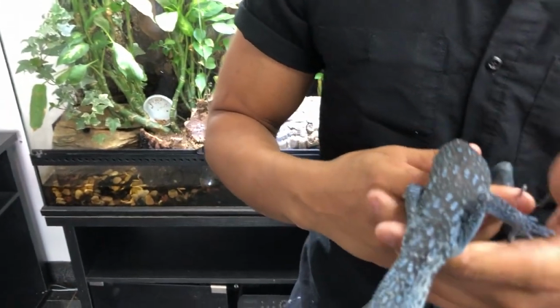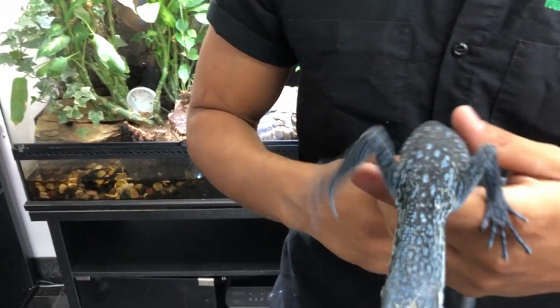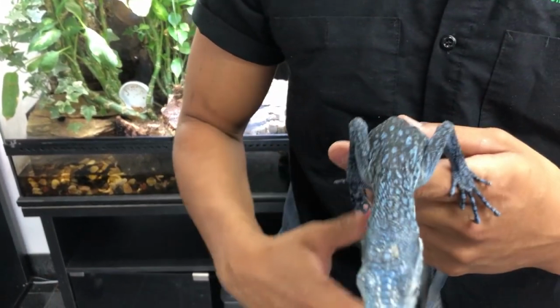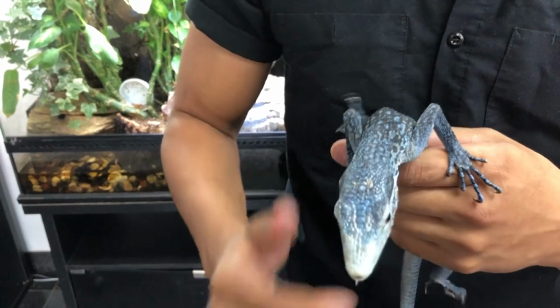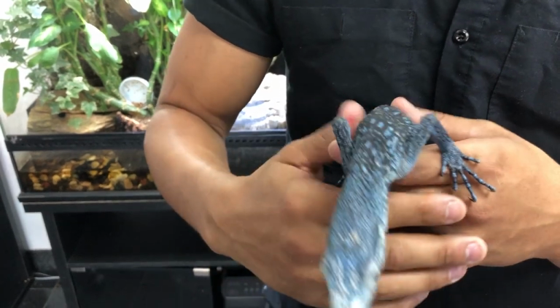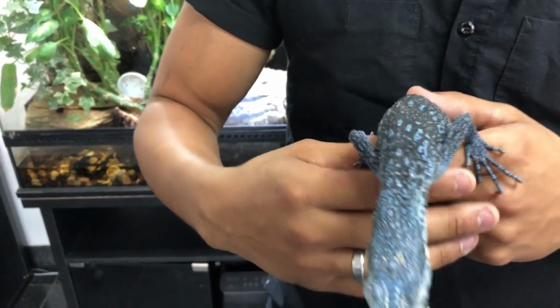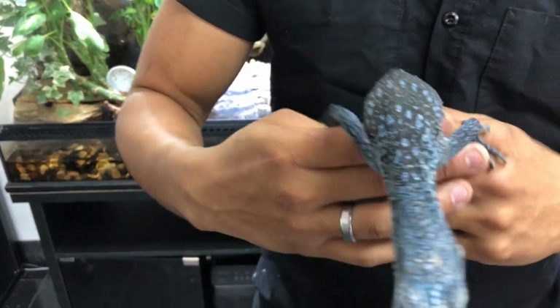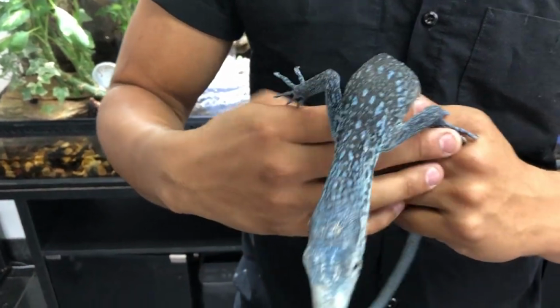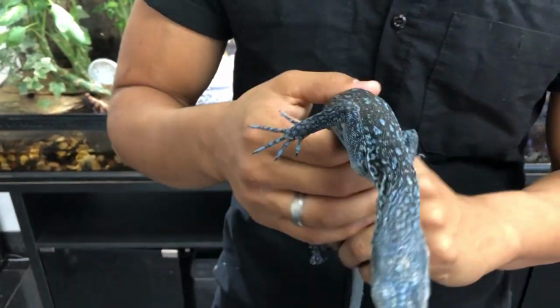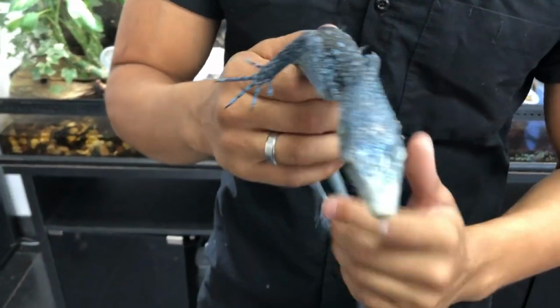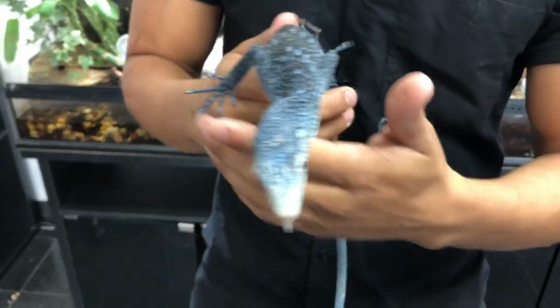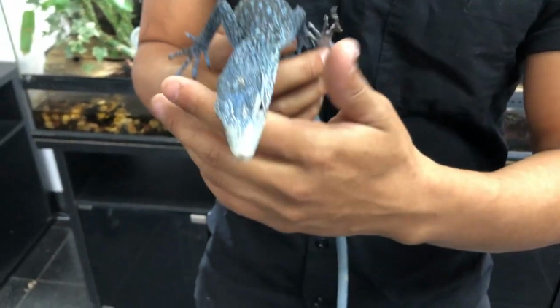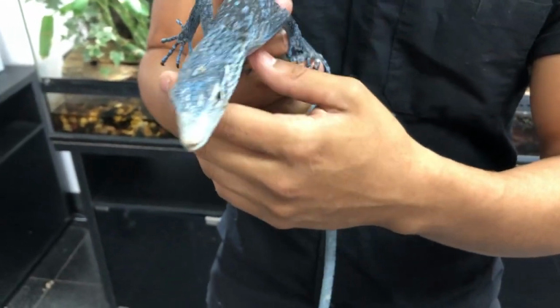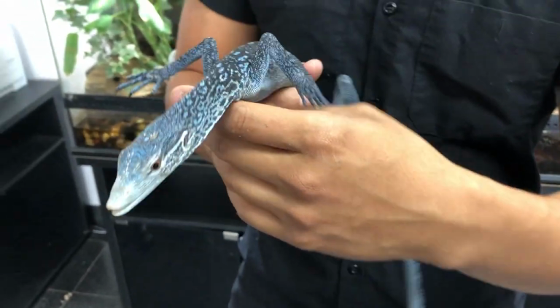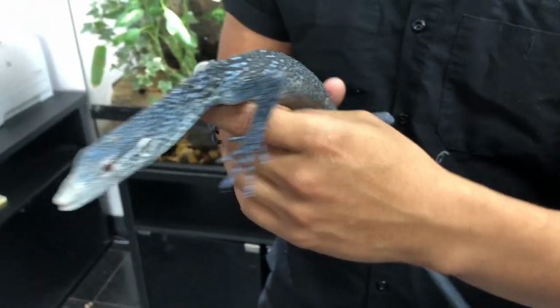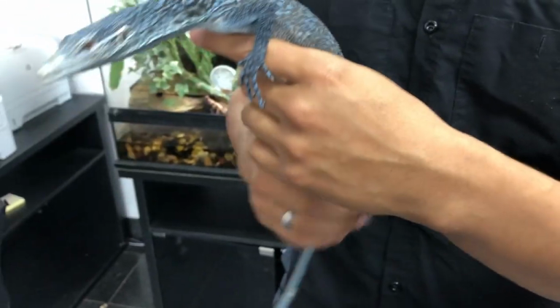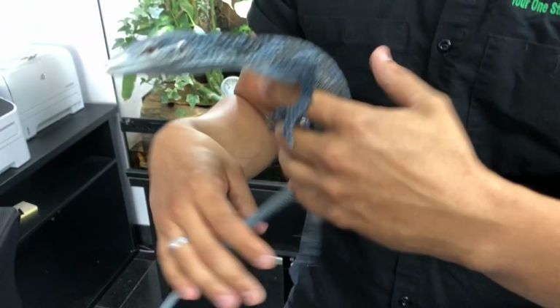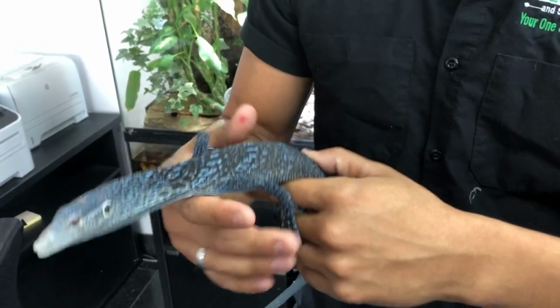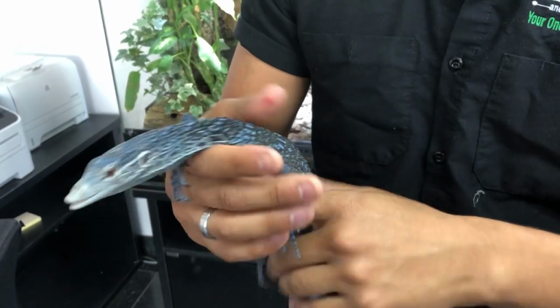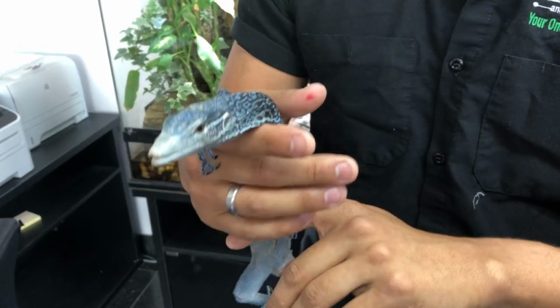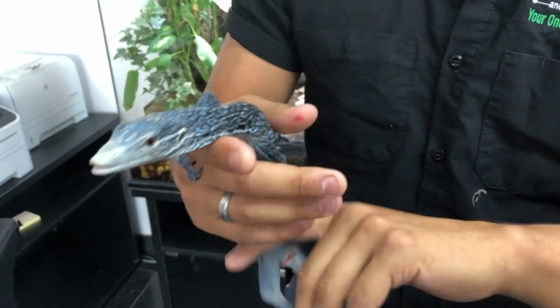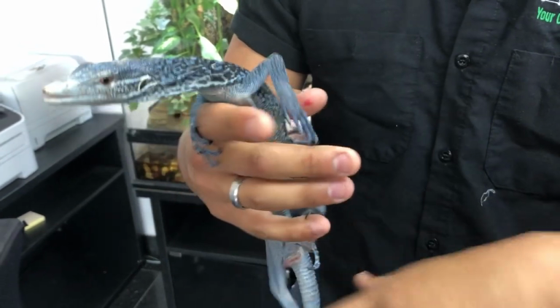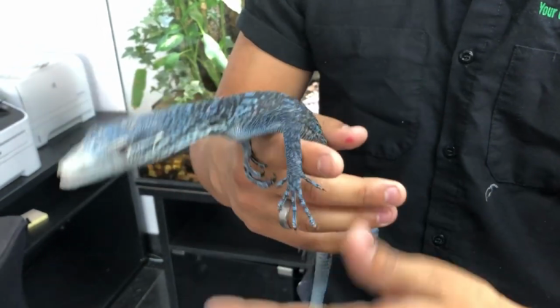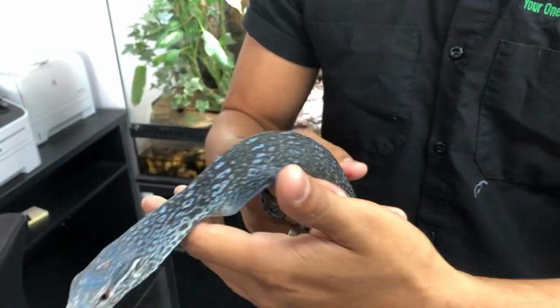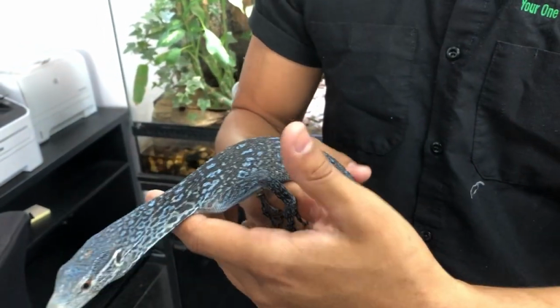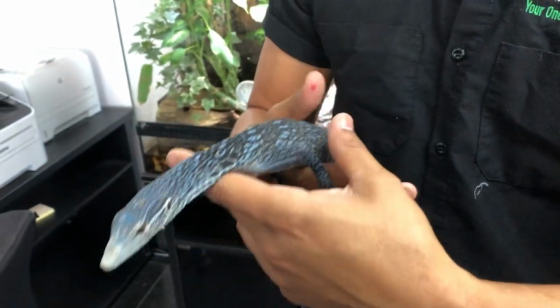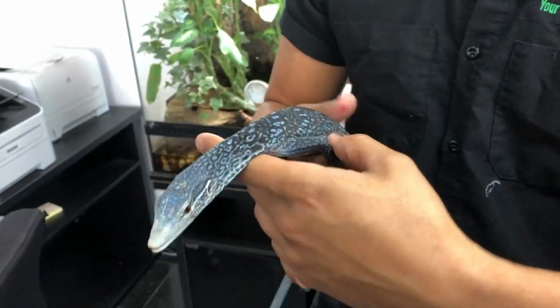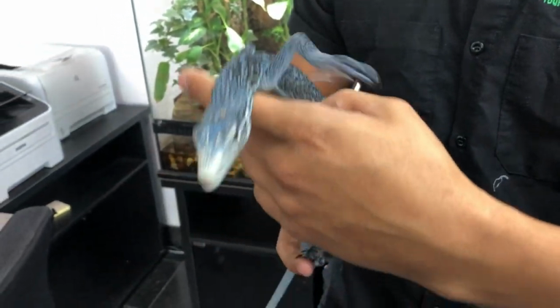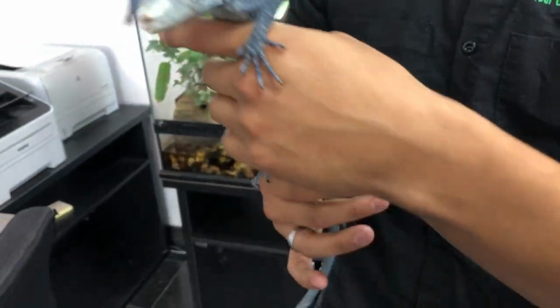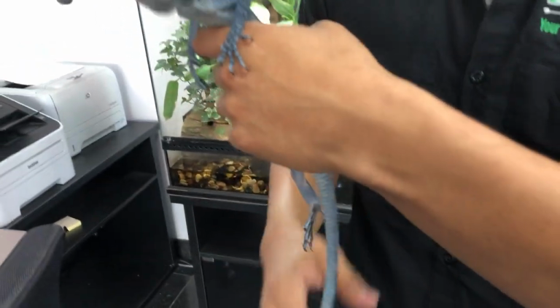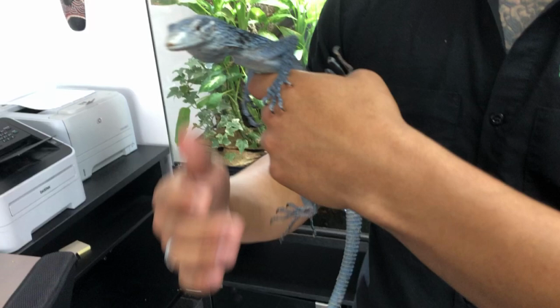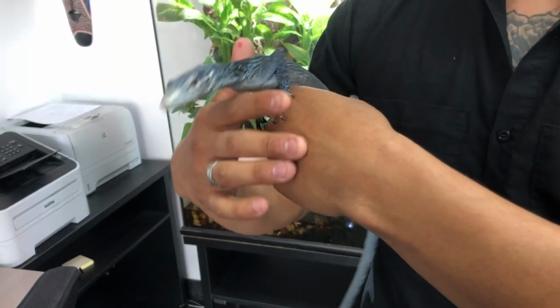You do want to make sure that you have a good temperature gradient in there. You want to make sure that they do have a much cooler end, usually pushing about 70 to 75 degrees, and then a nice basking spot that's pushing about 95 degrees, sometimes even more.